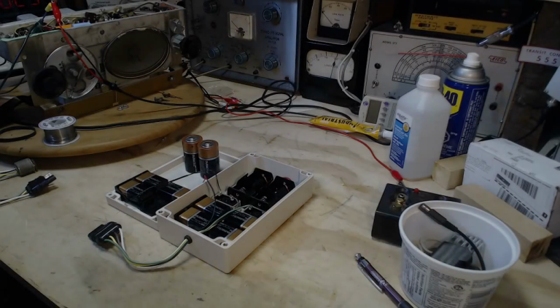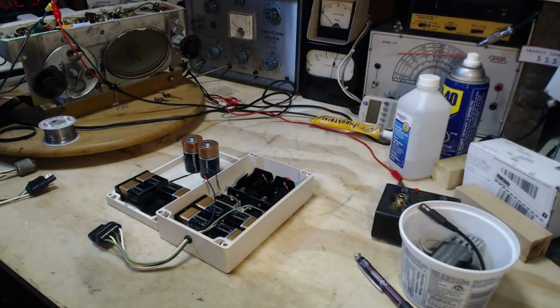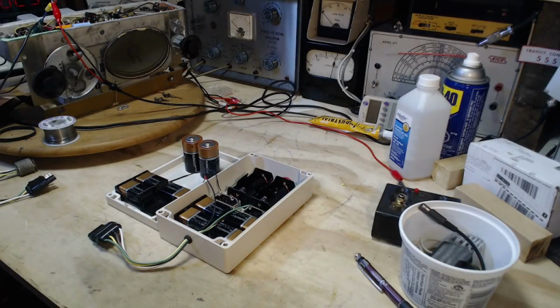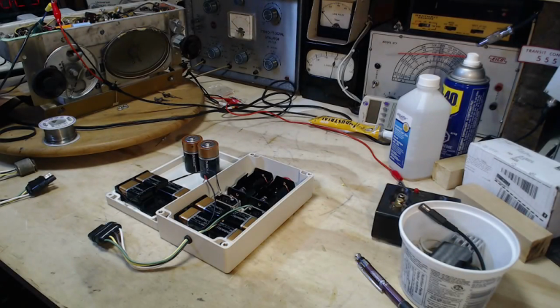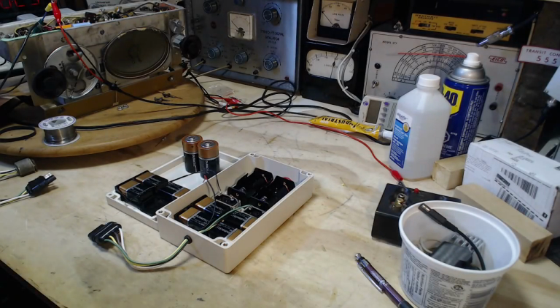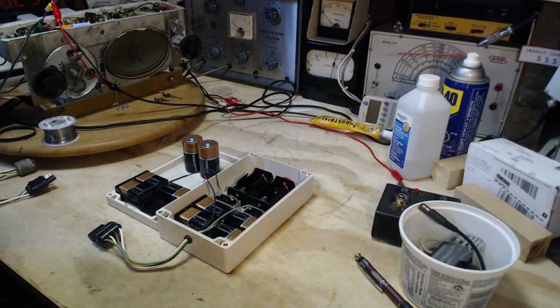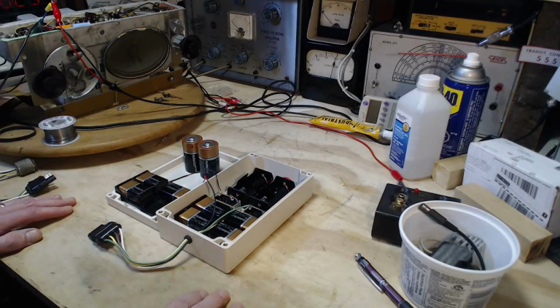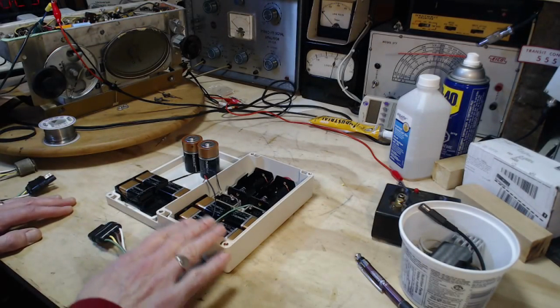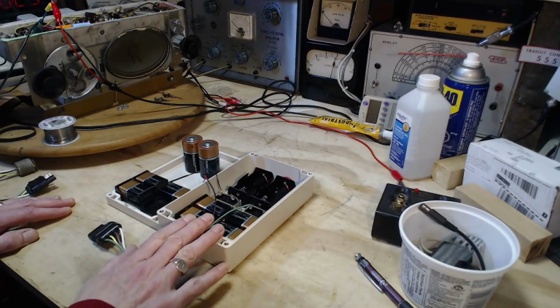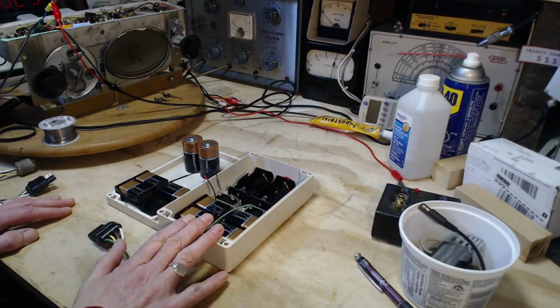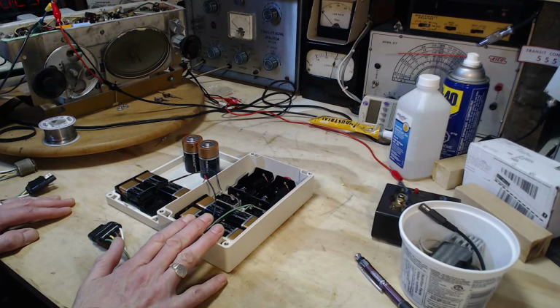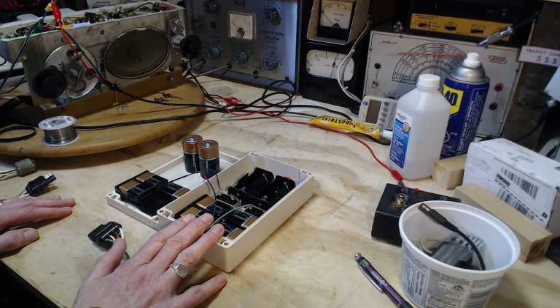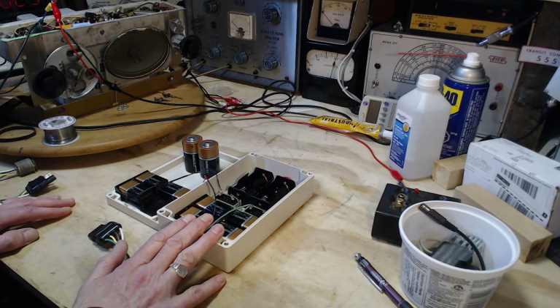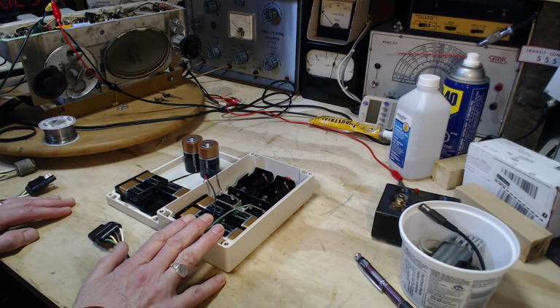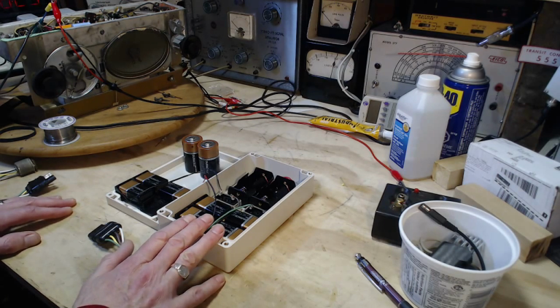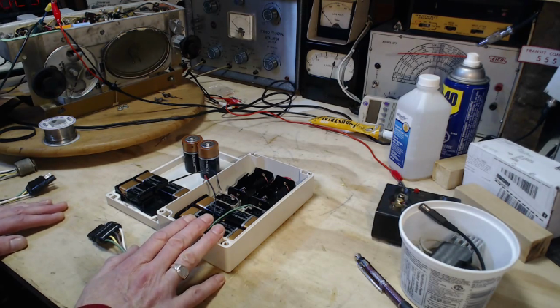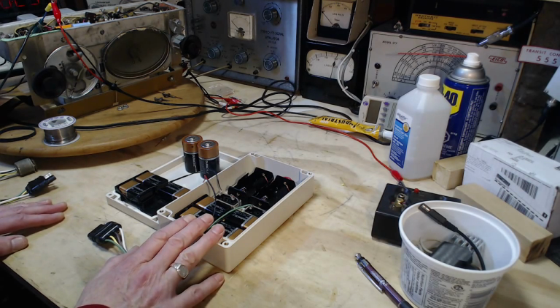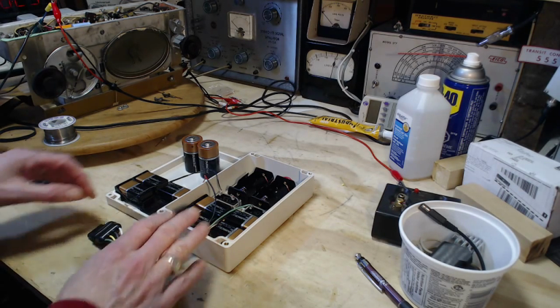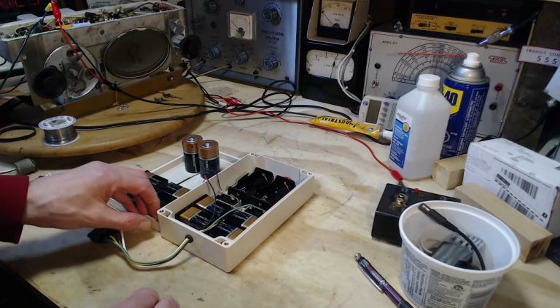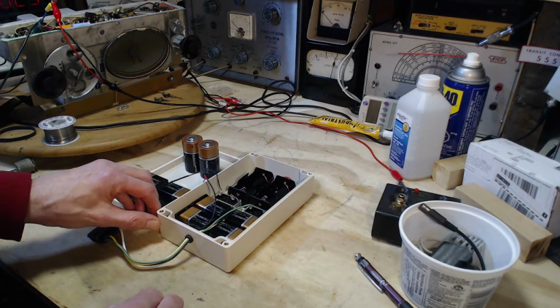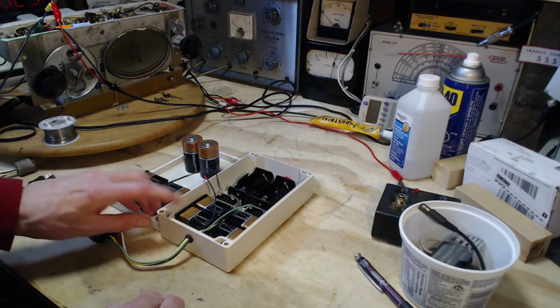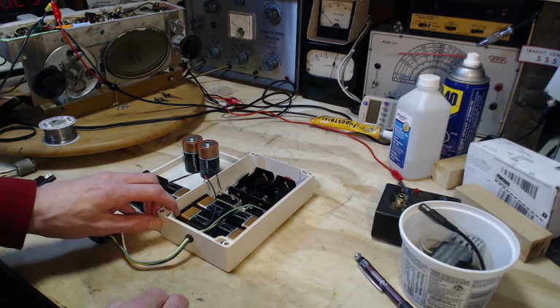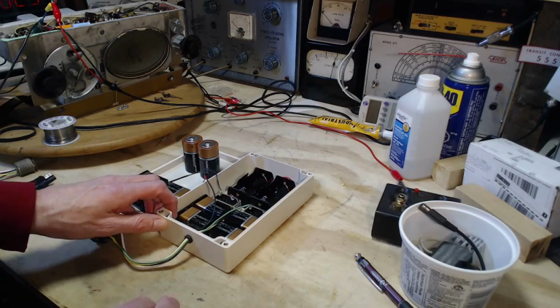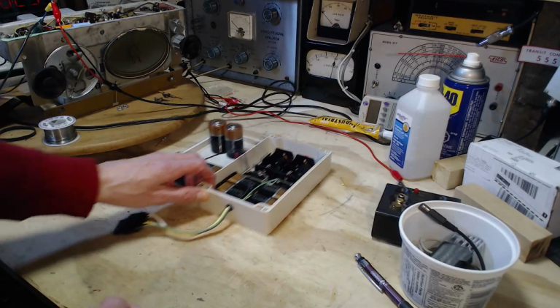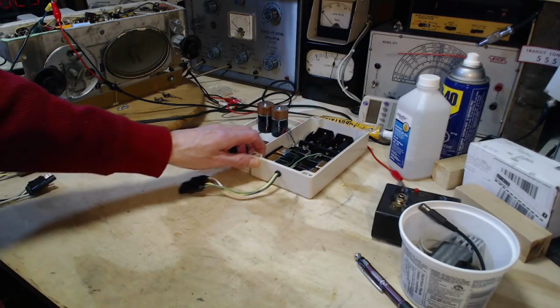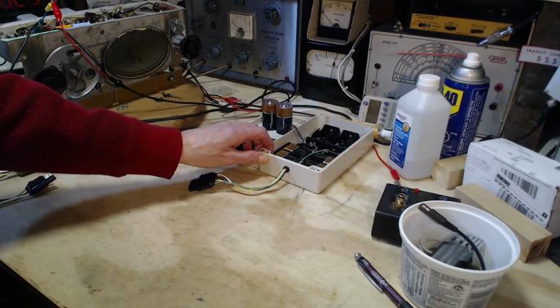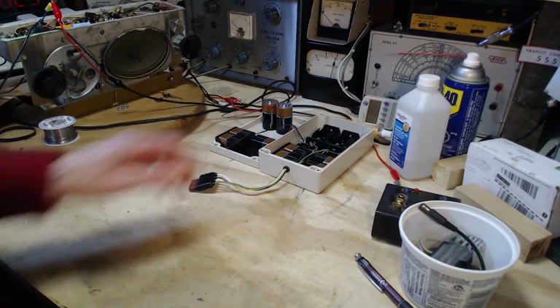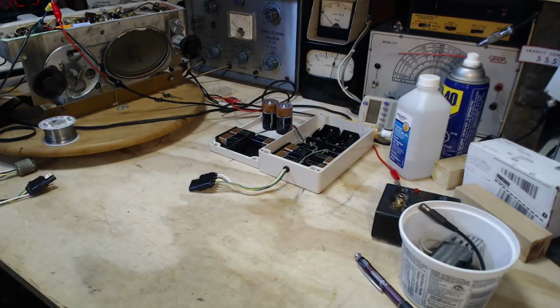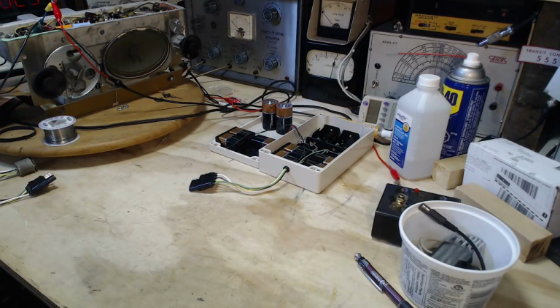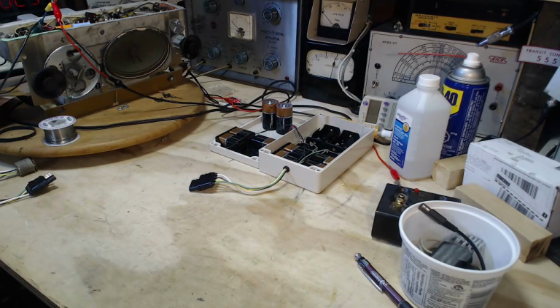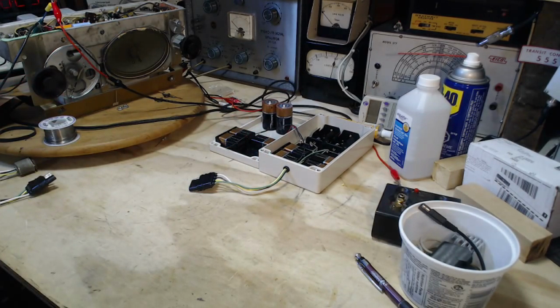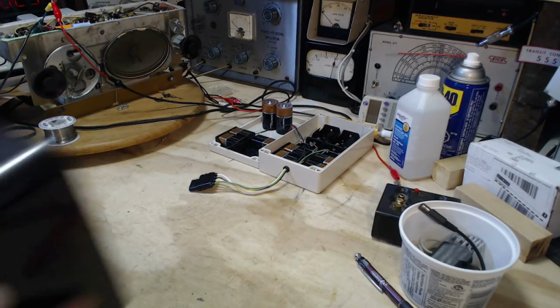Hi and thanks for joining me in my shop. I'm going to be taking a closer look at my battery box here — battery pack I guess I can call it — that I built to use with farm radios. But first, let's take a look at this.